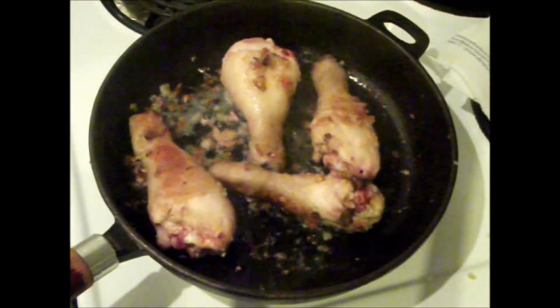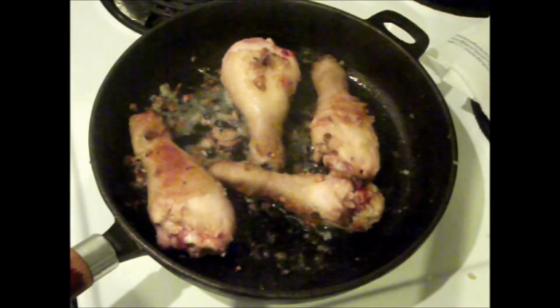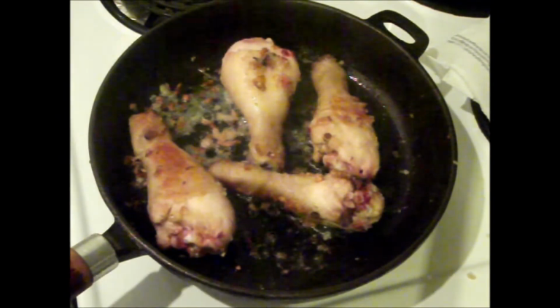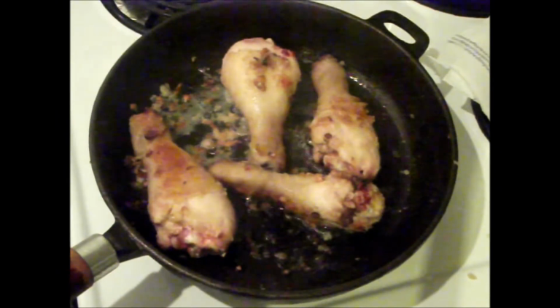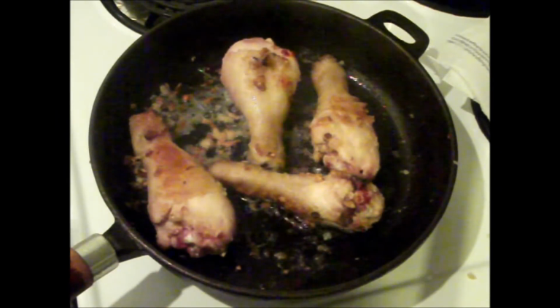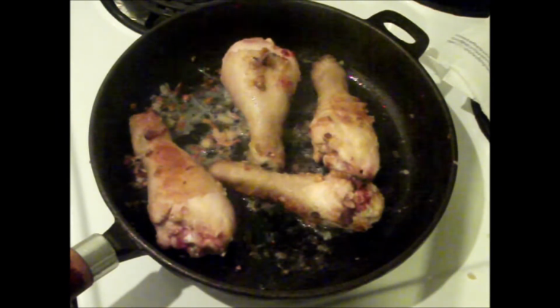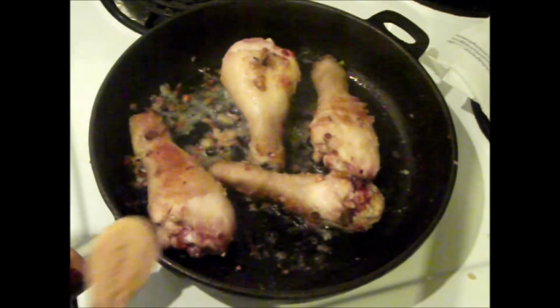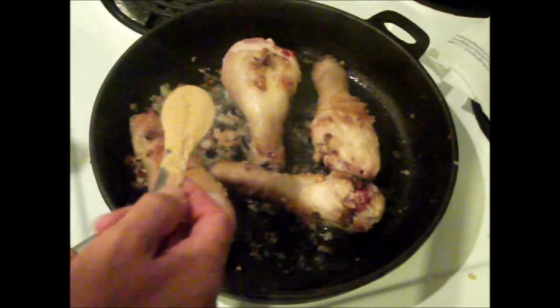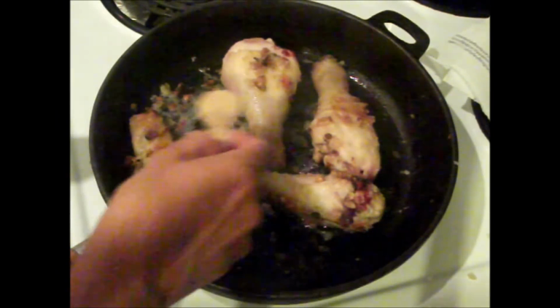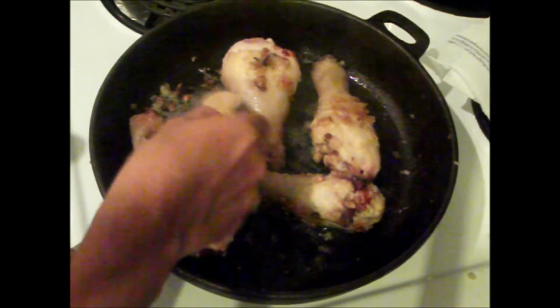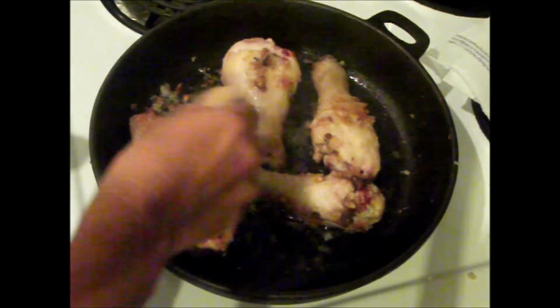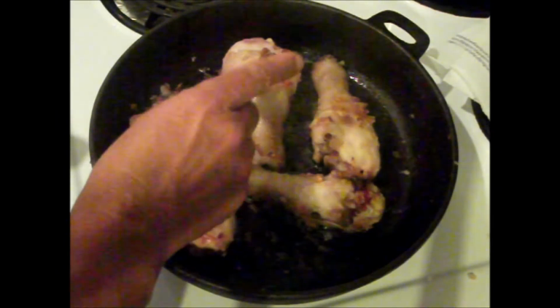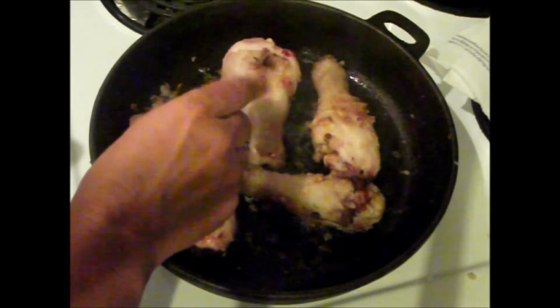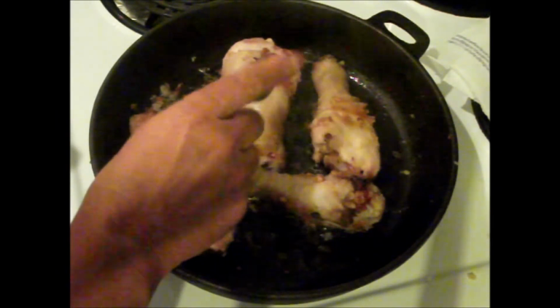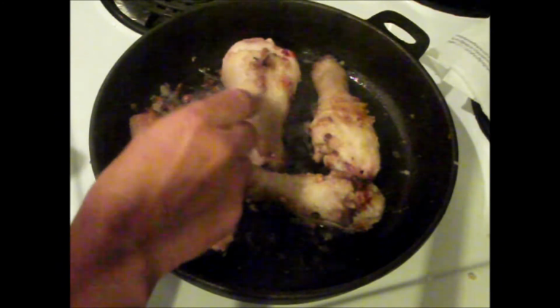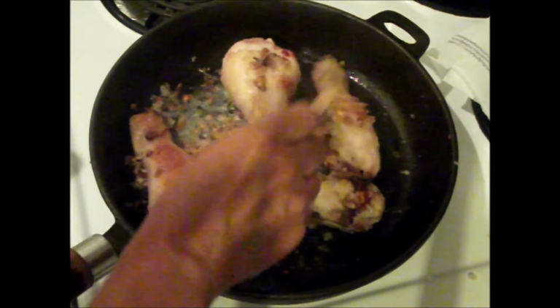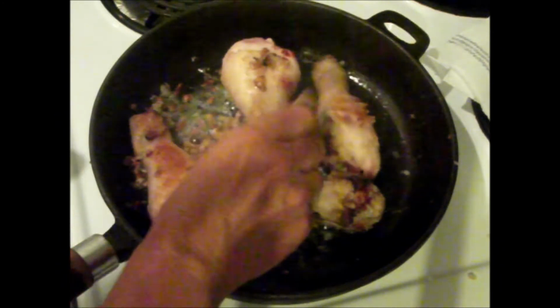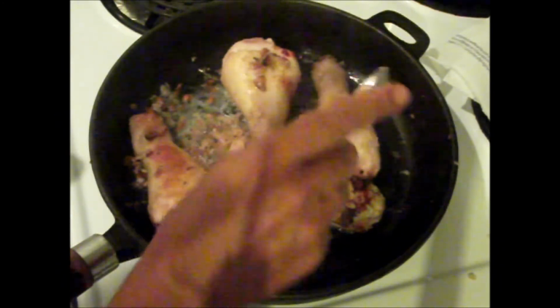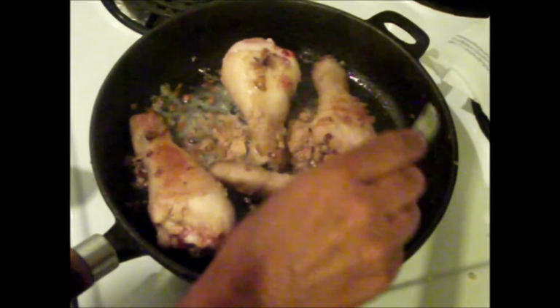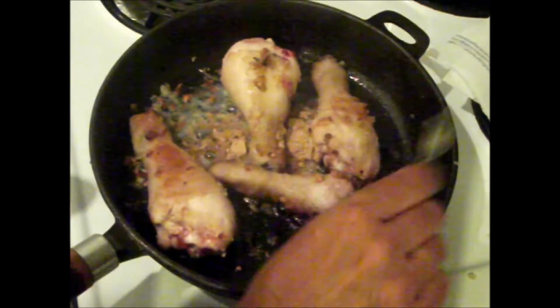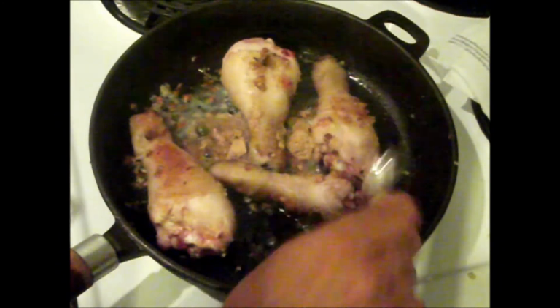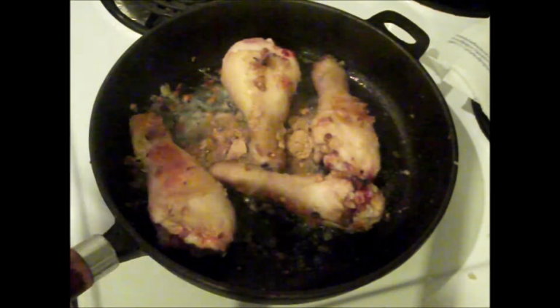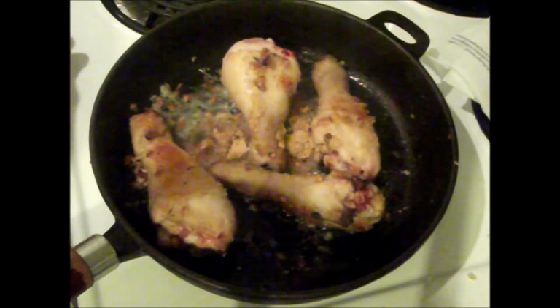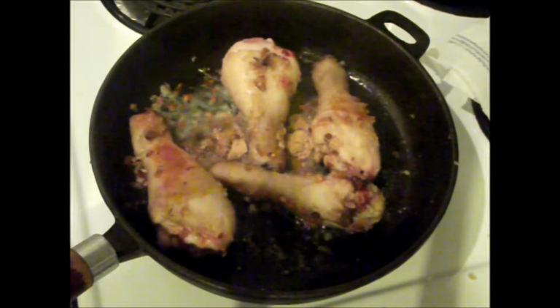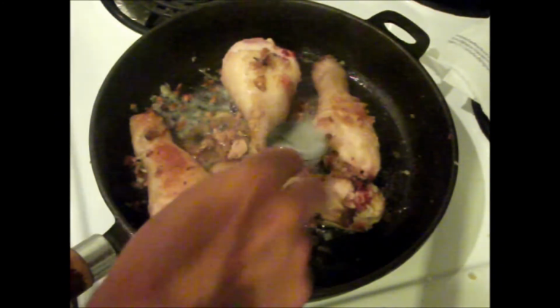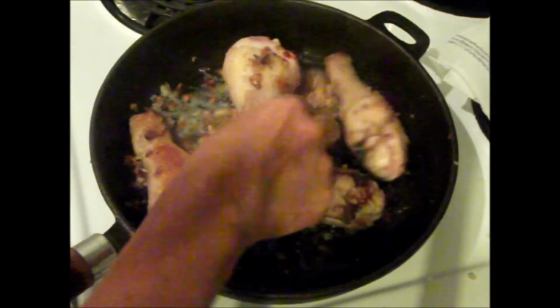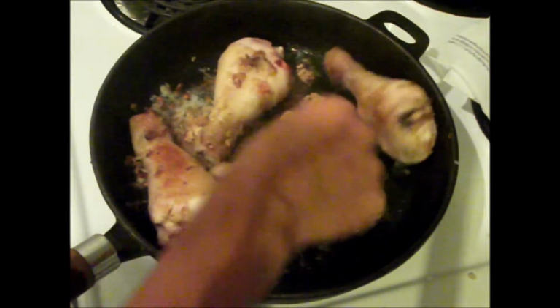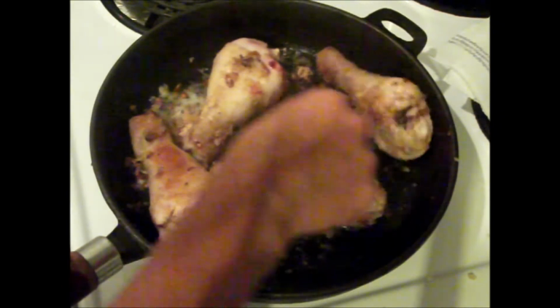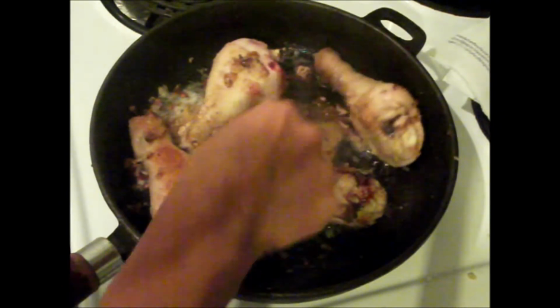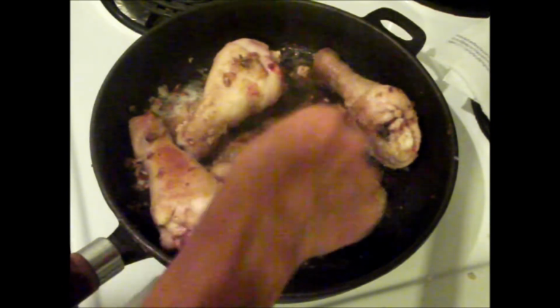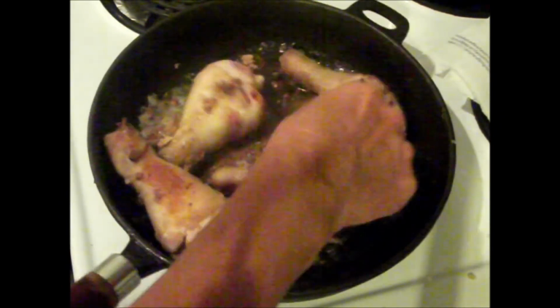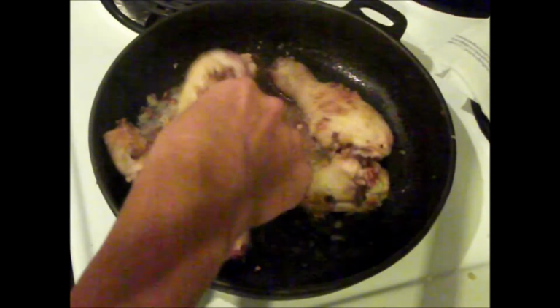Now the chicken's brown, we want to add a teaspoon of ginger, or you can add freshly sliced chopped ginger — whatever you prefer. Mix that around.